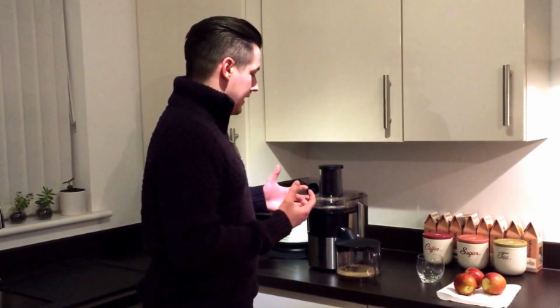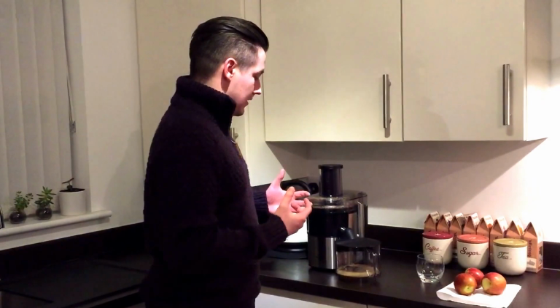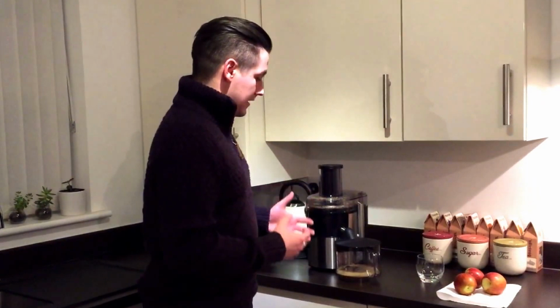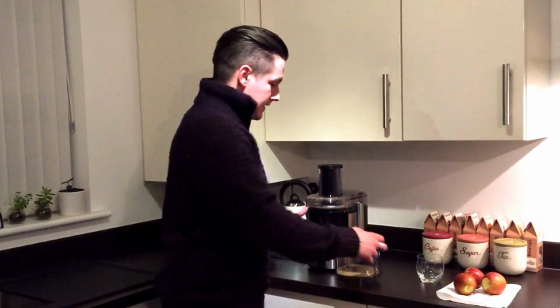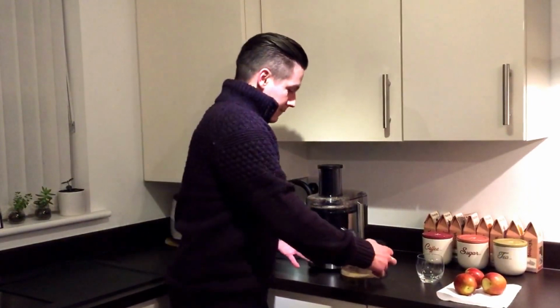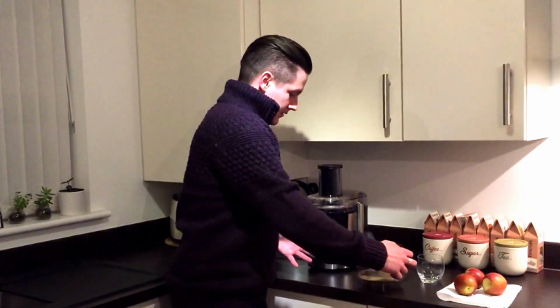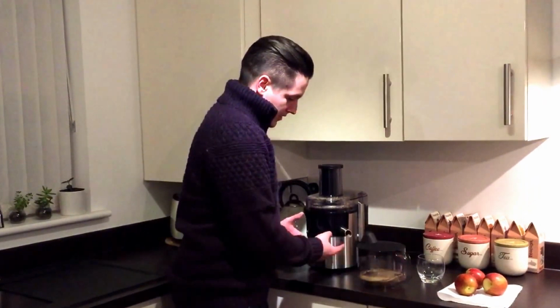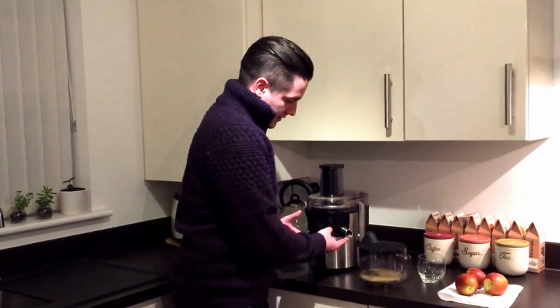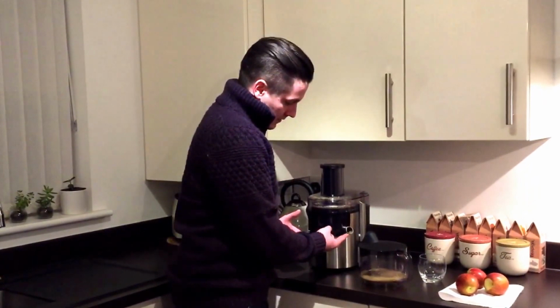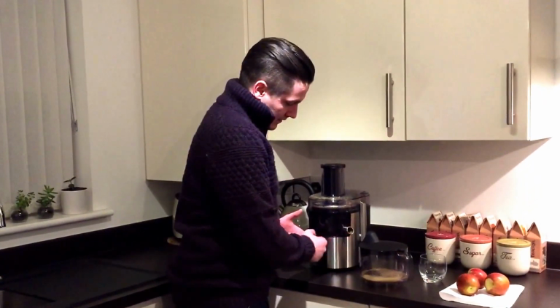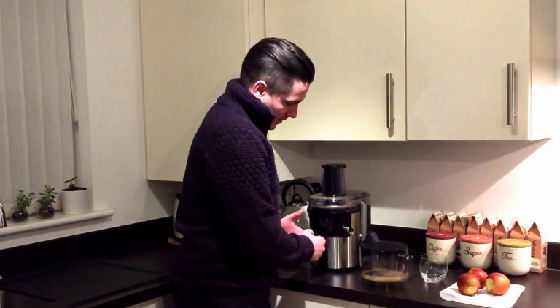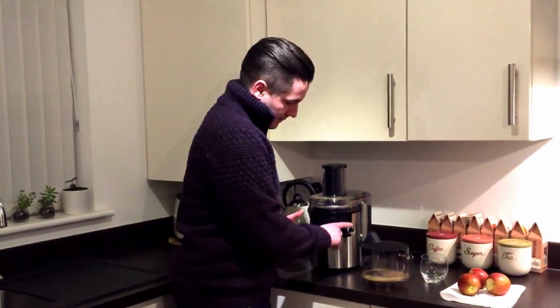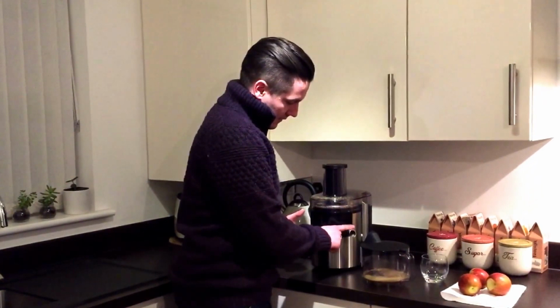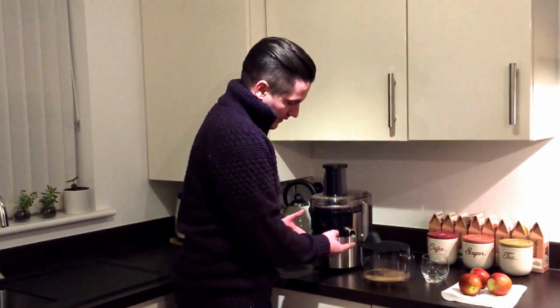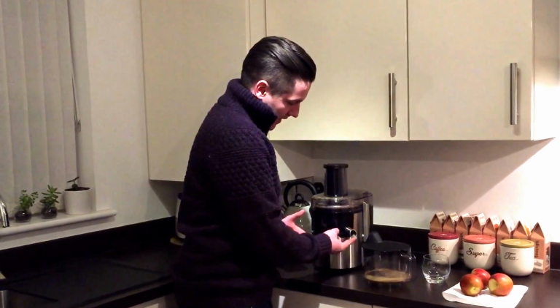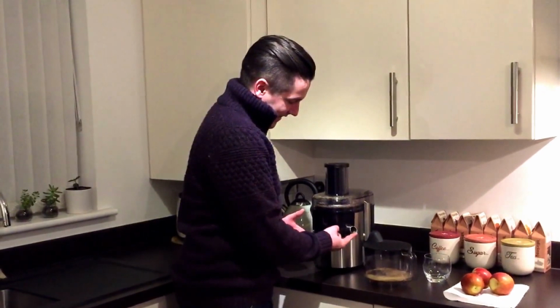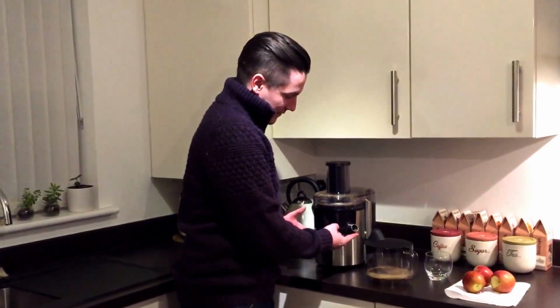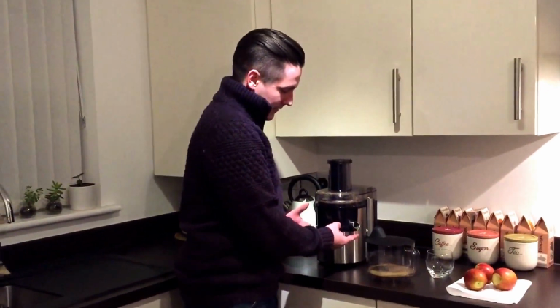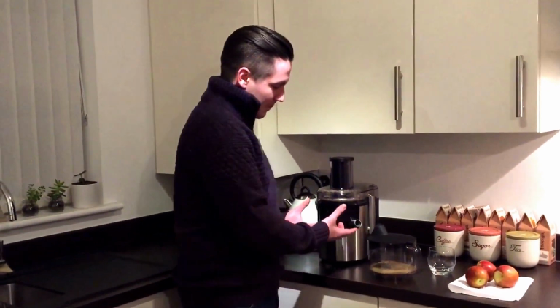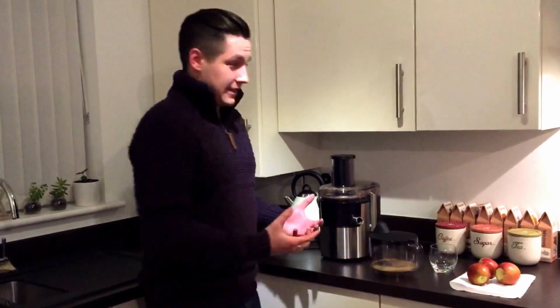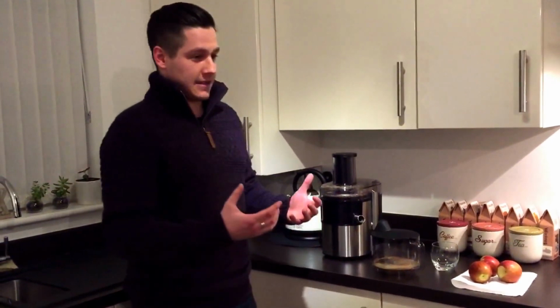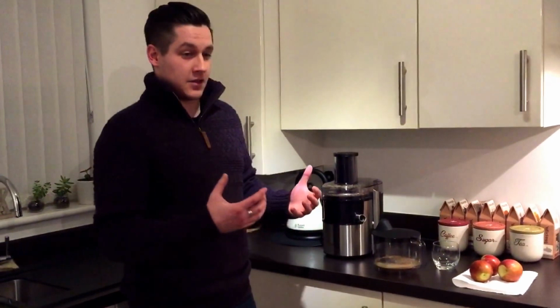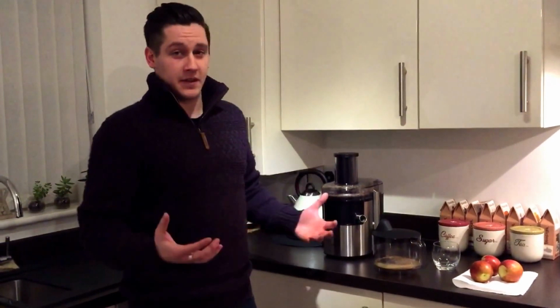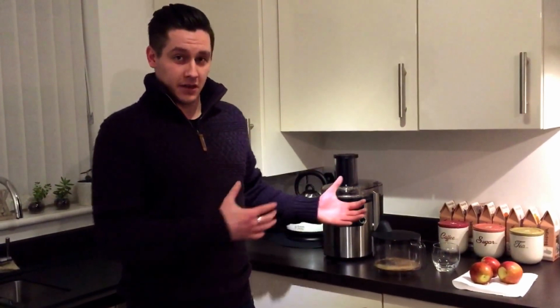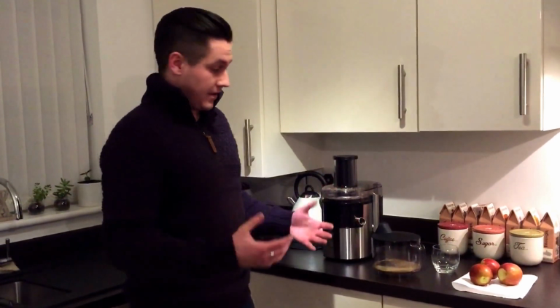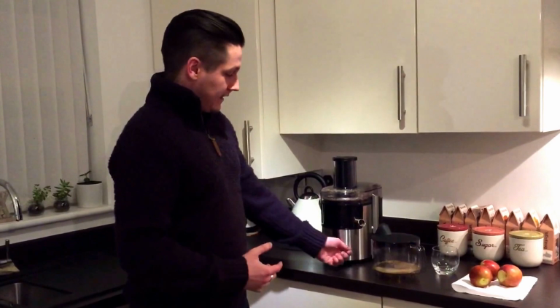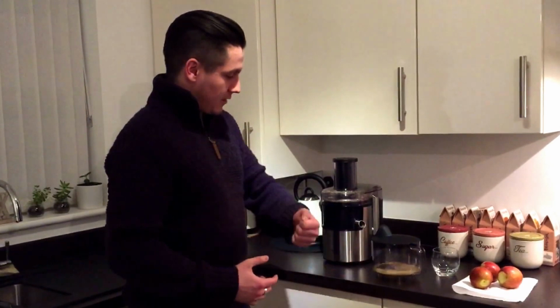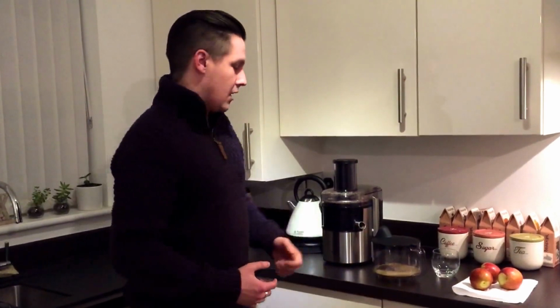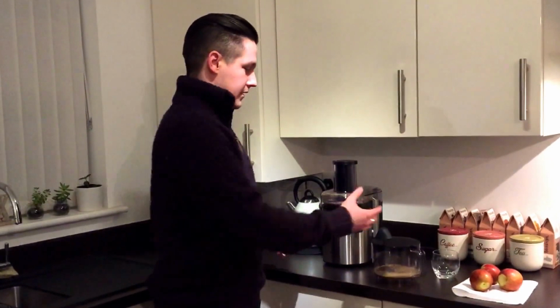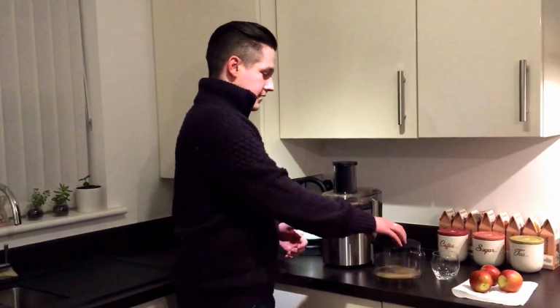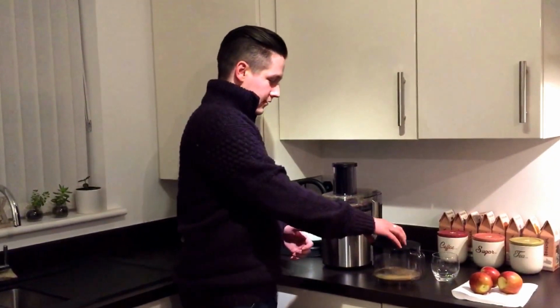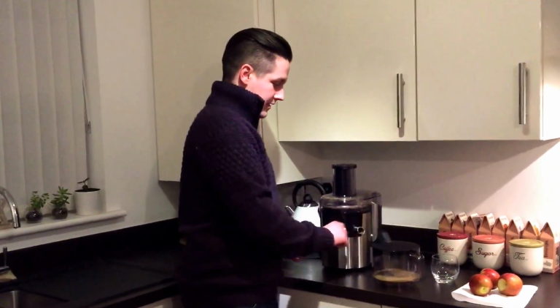Then you've got the drip stop, which goes right here. You flip it up and you flip it down — basically, up means it's going to stop it dripping, so it's not going to go anywhere in case you want to move your cup or the little drip container.